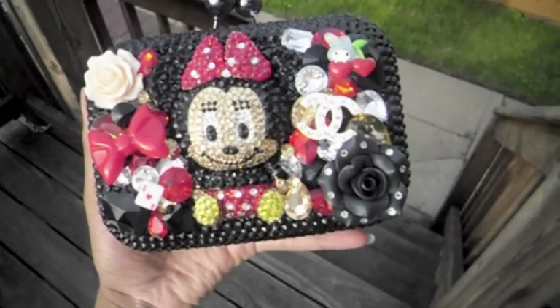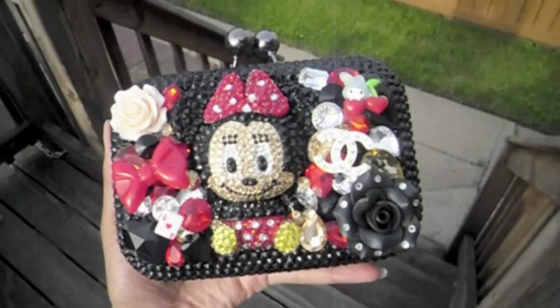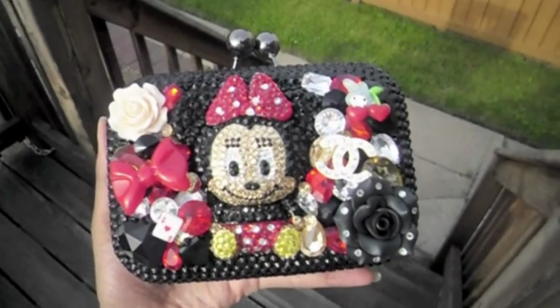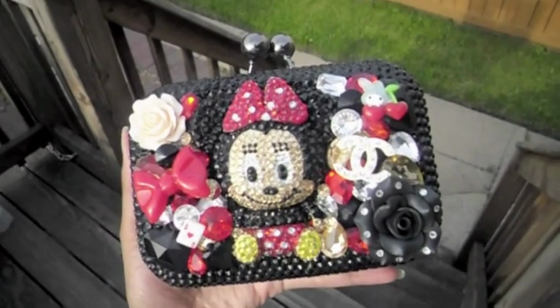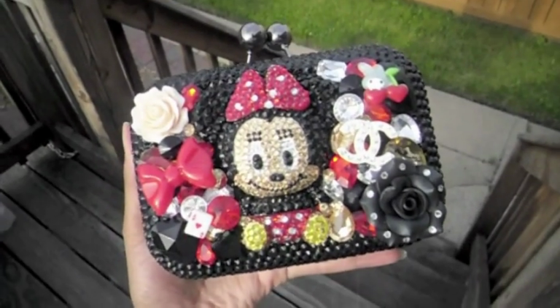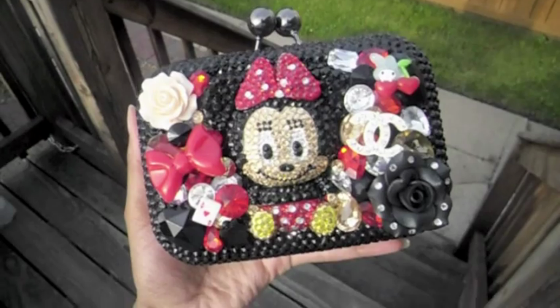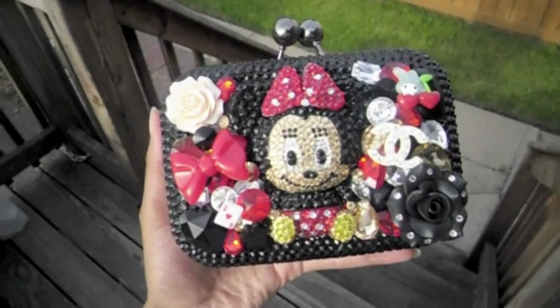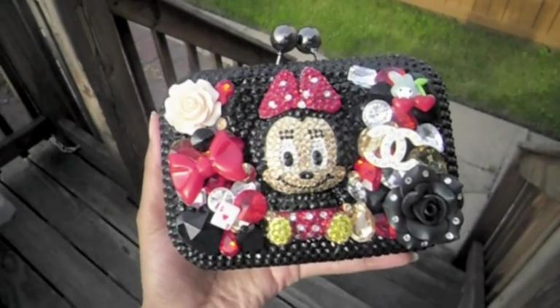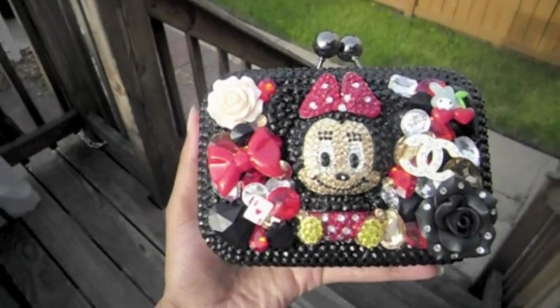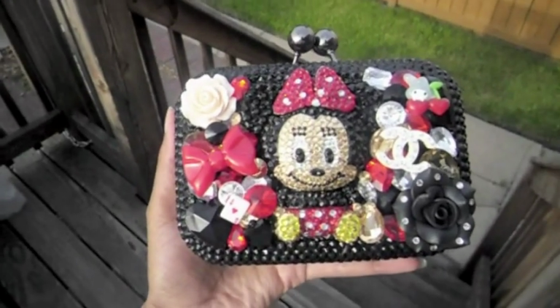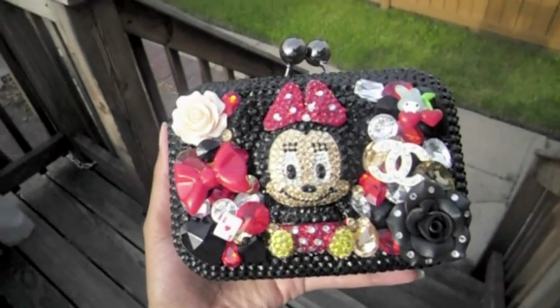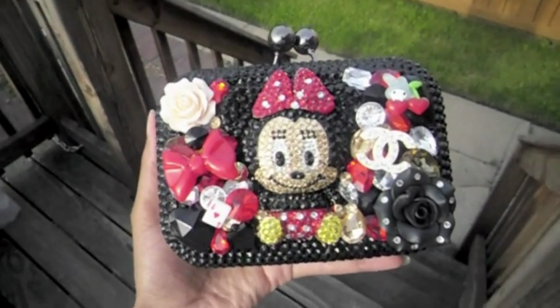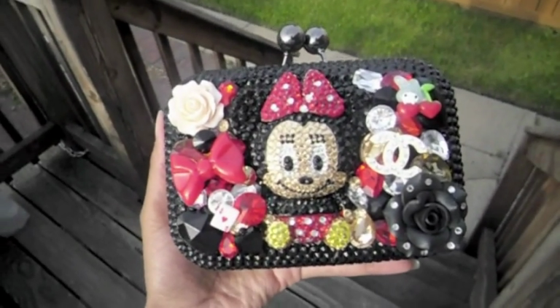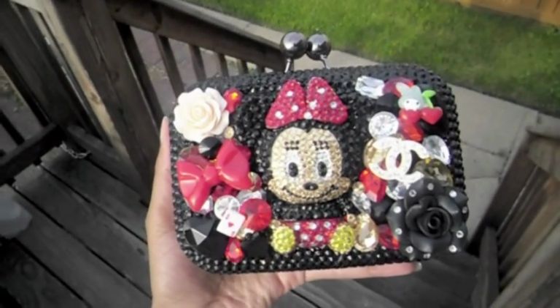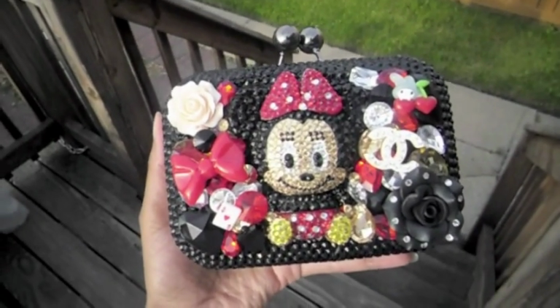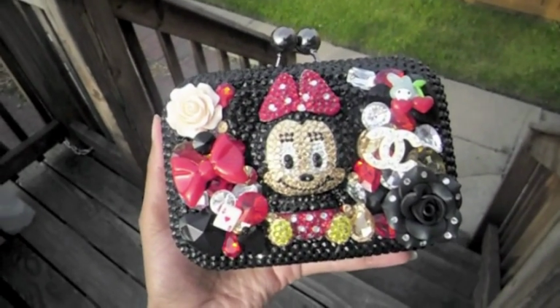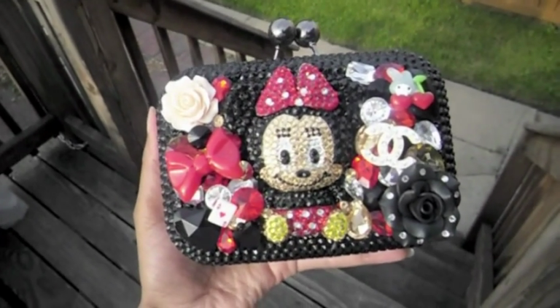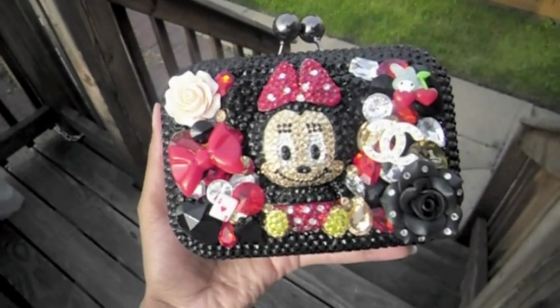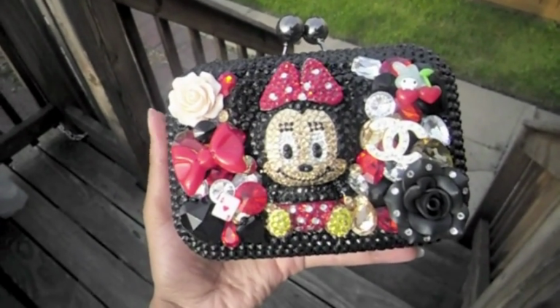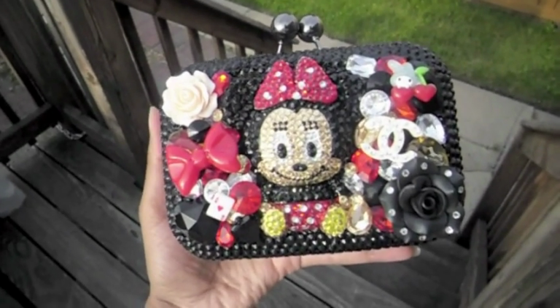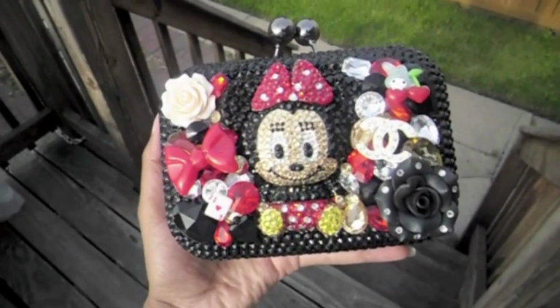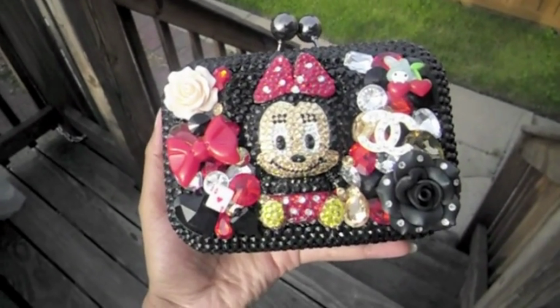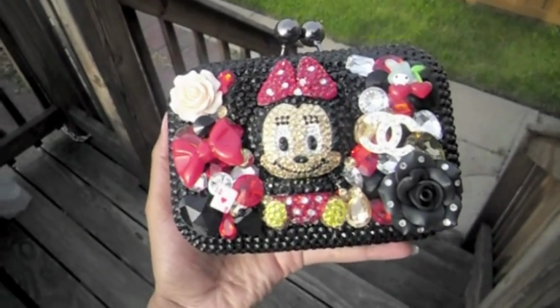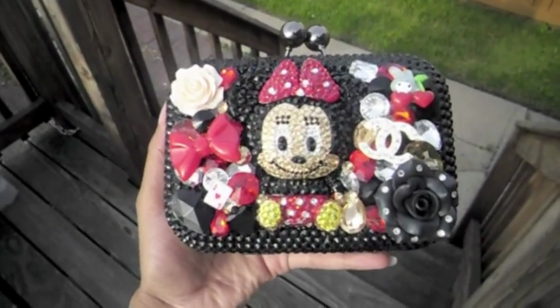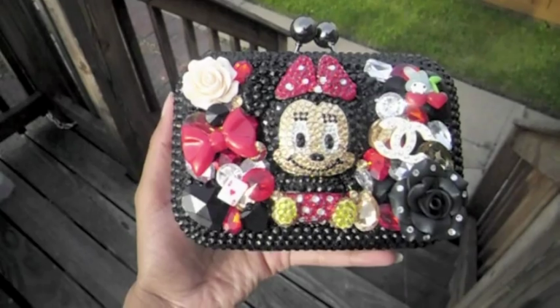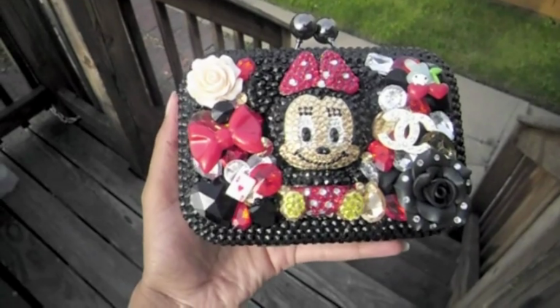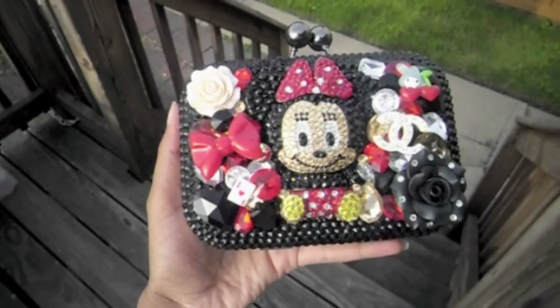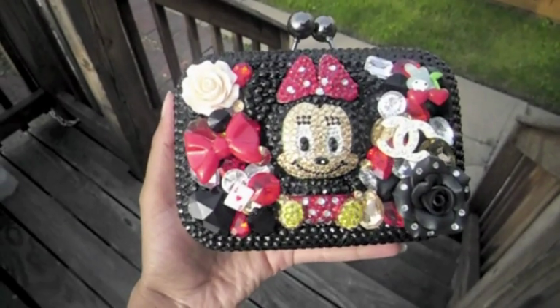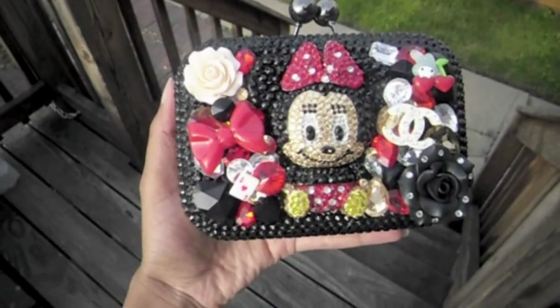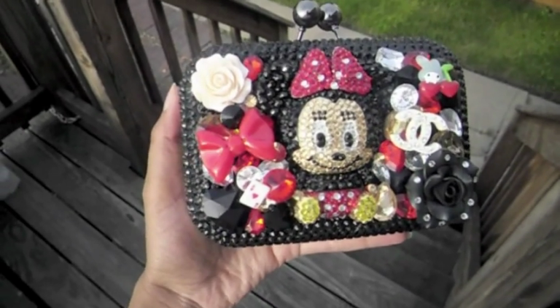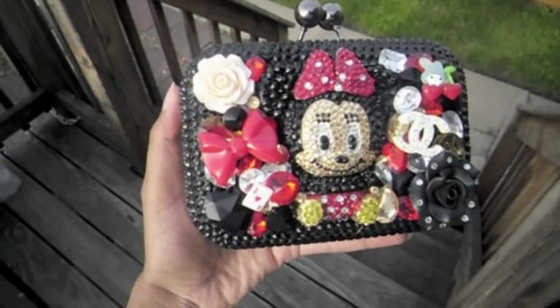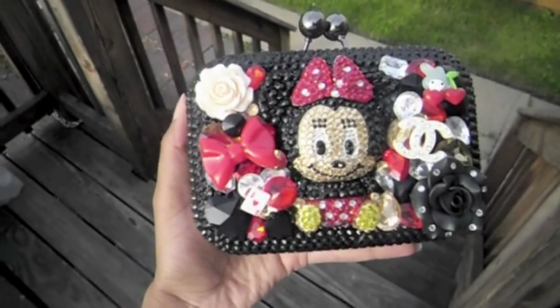Hi you guys, it's Uniques coming at you guys again with another video for our new collection of 3D clutches. This is our Minnie Mouse 3D clutch.